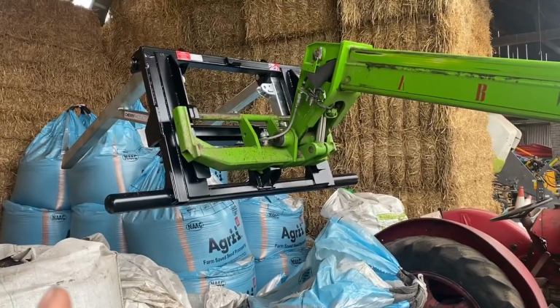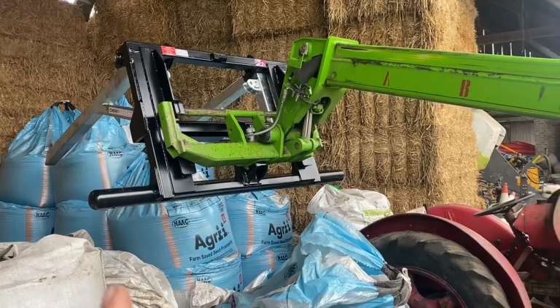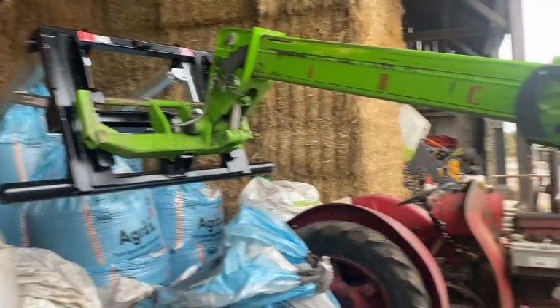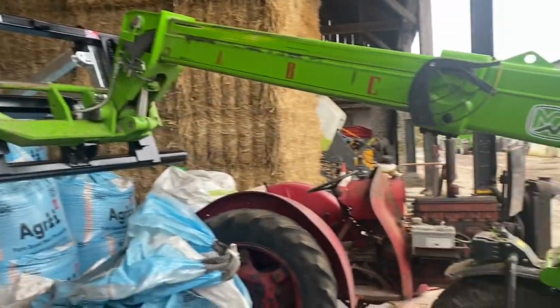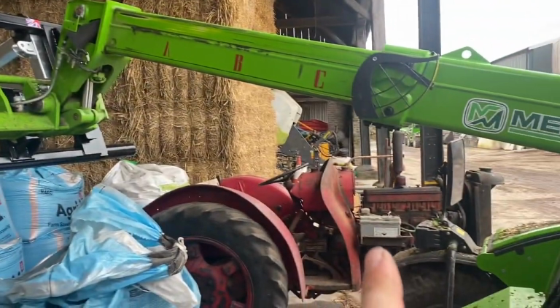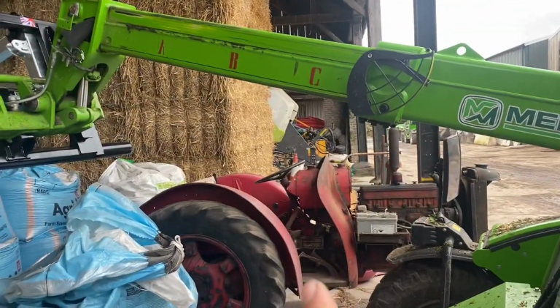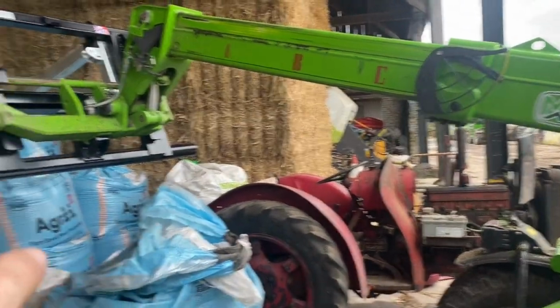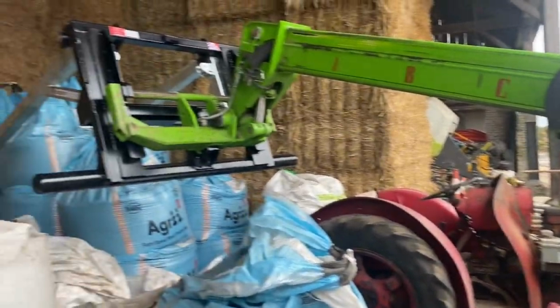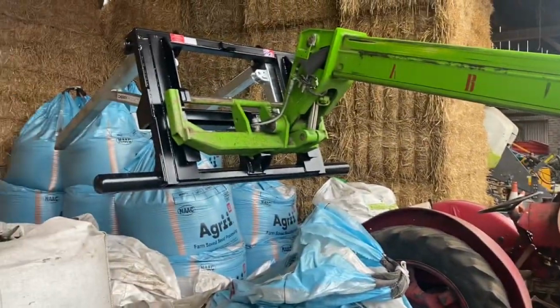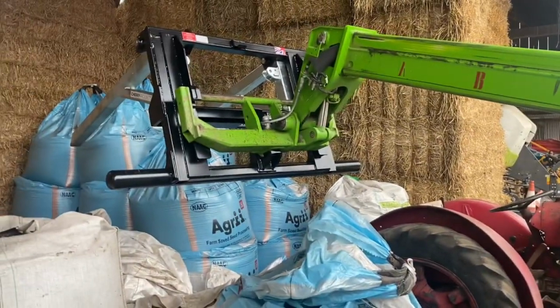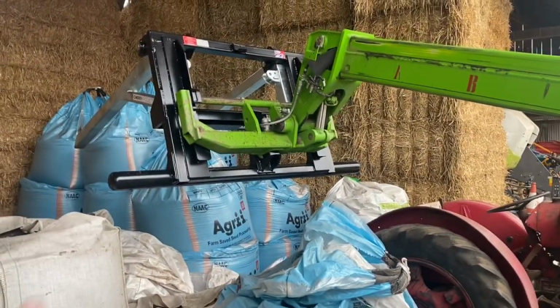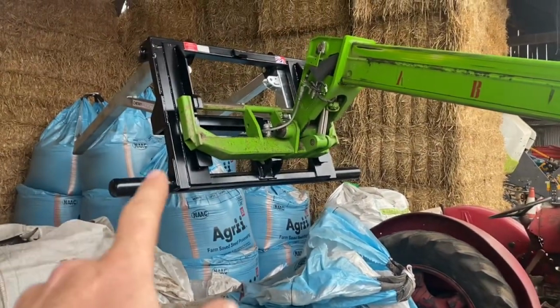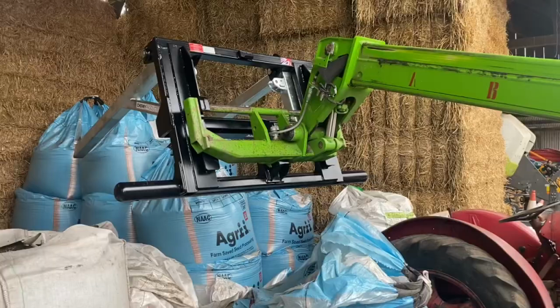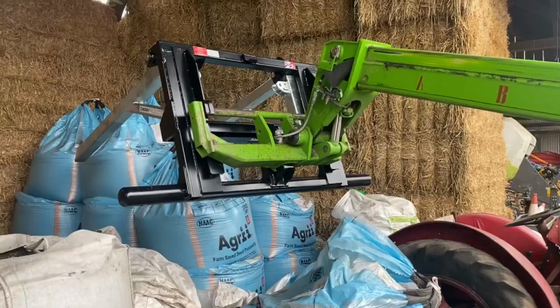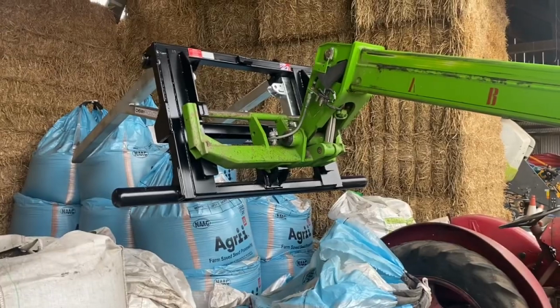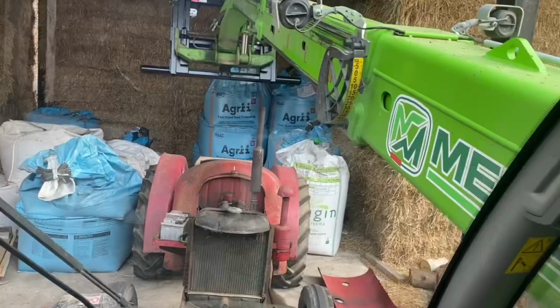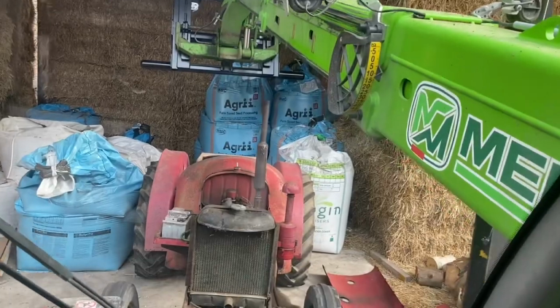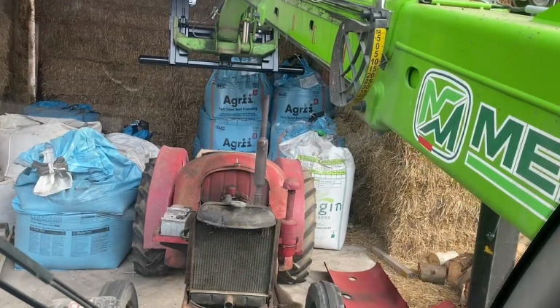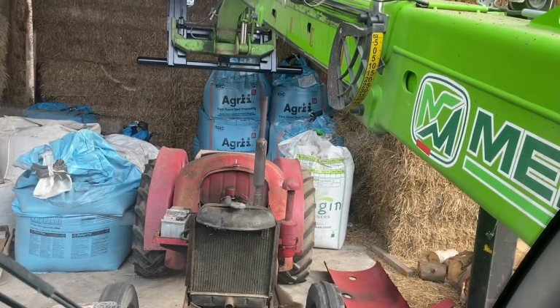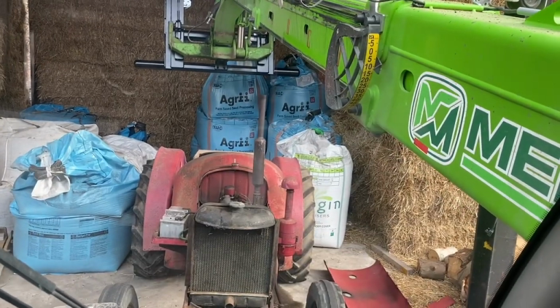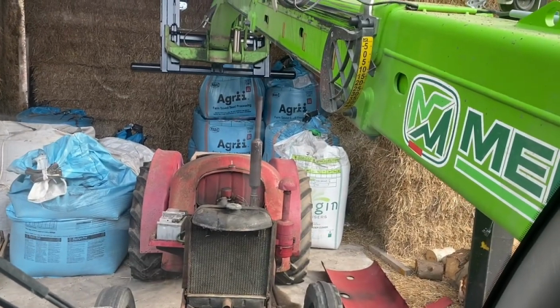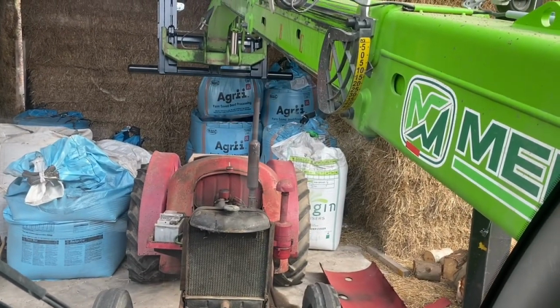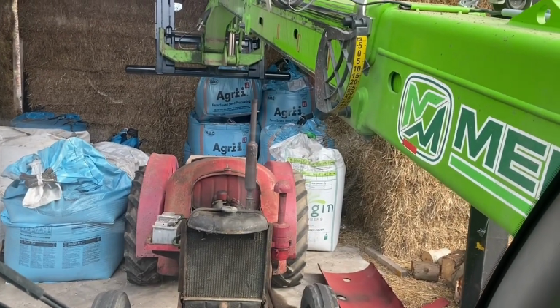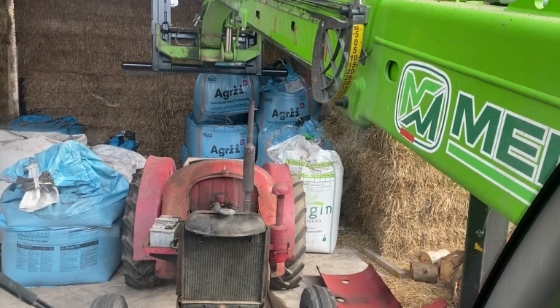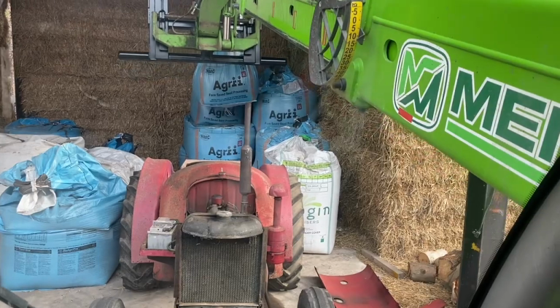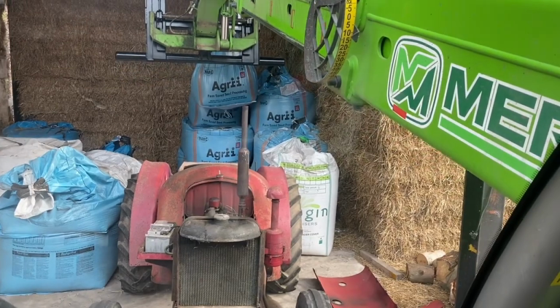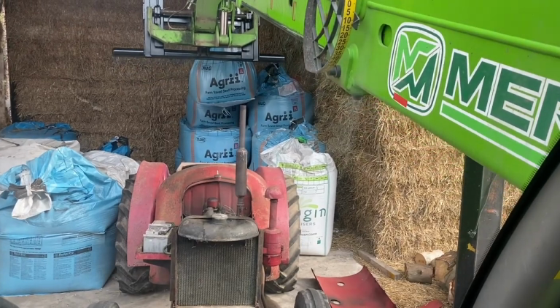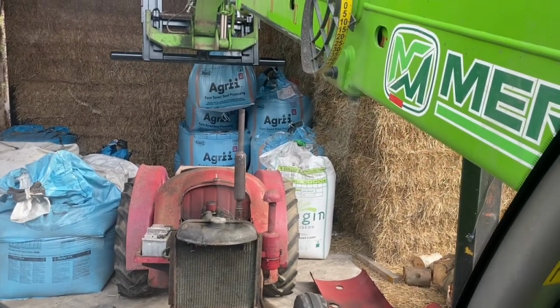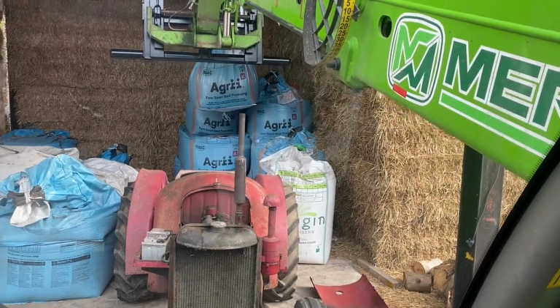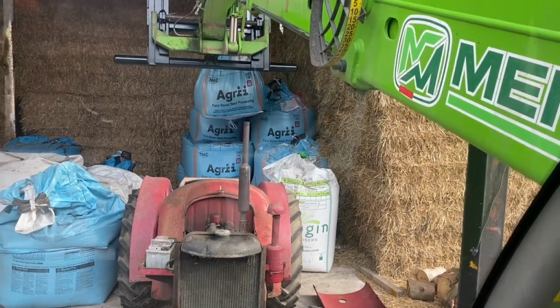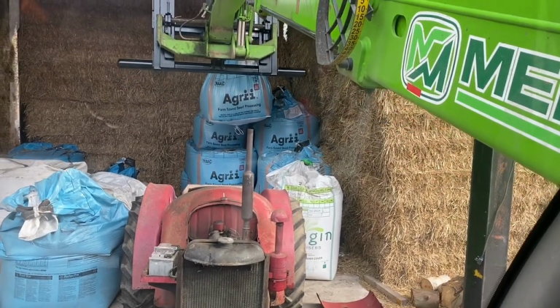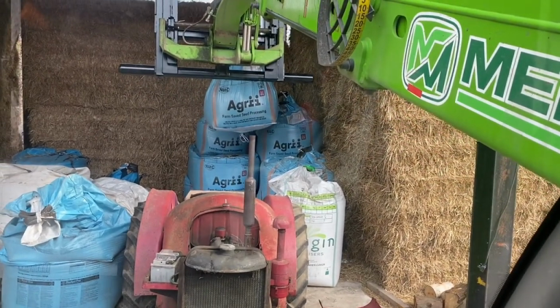Another advantage is I can reach past the crop master to get that bag - pushing with pallet forks we wouldn't have had enough reach. Got a big merlot now to reach further back again. Makes it easy having 10 metre booms on them.